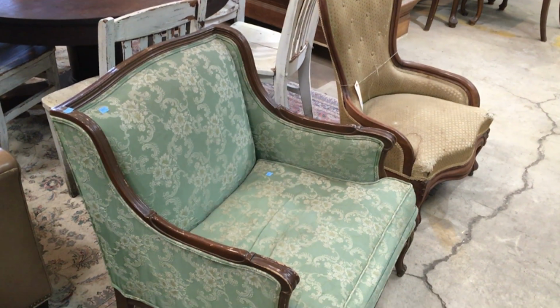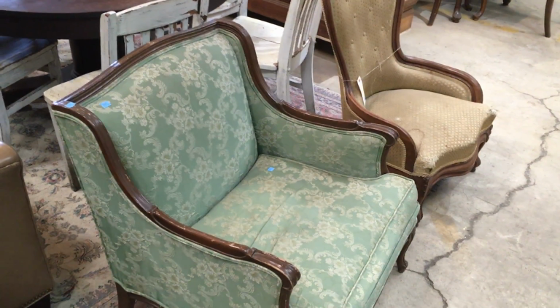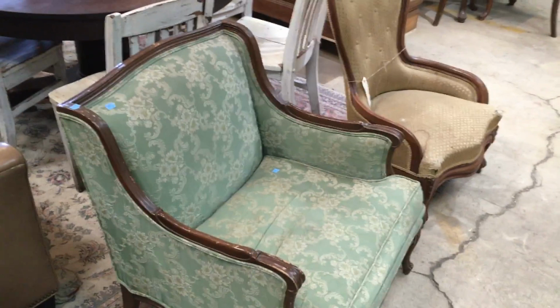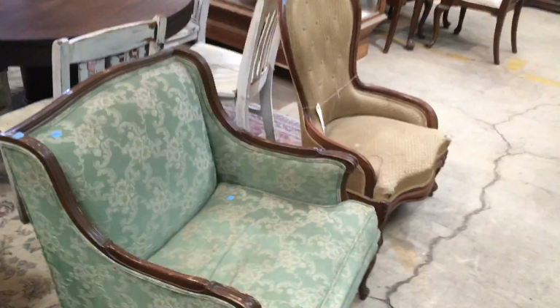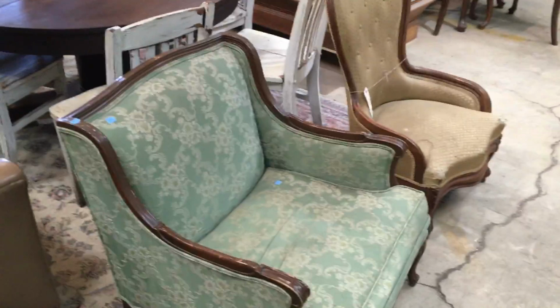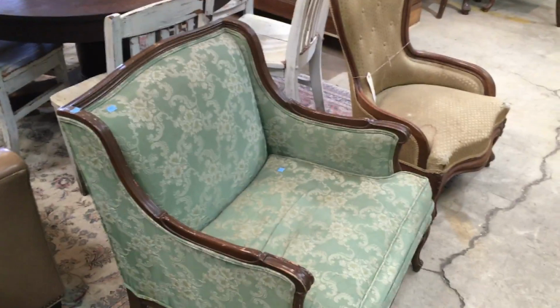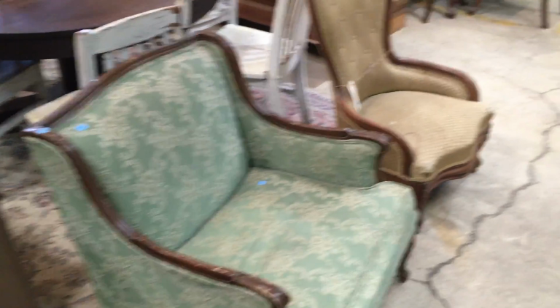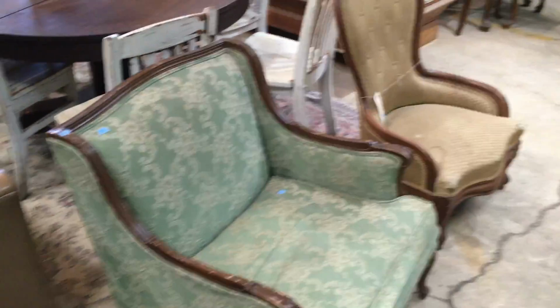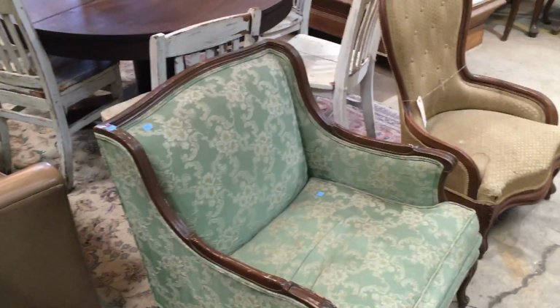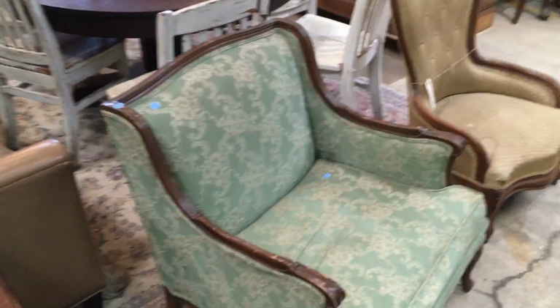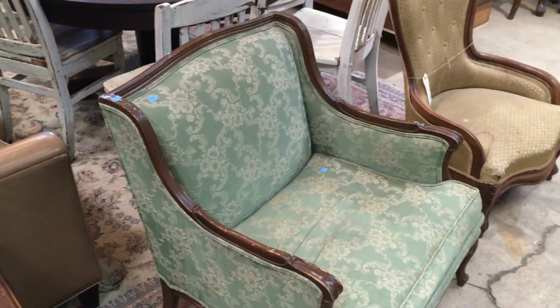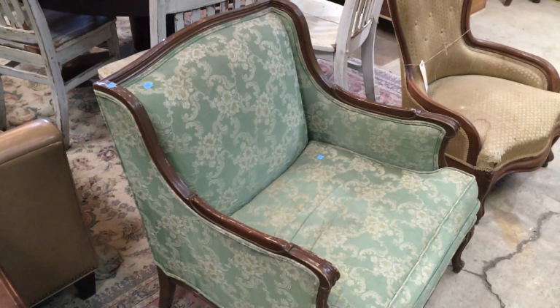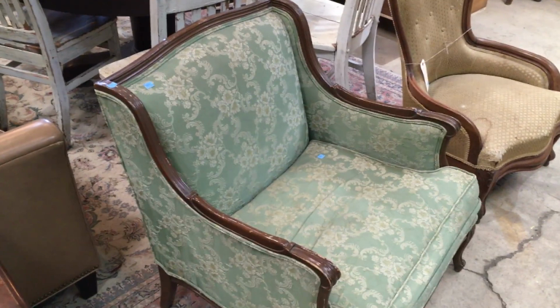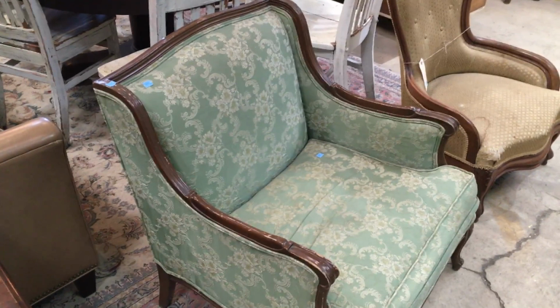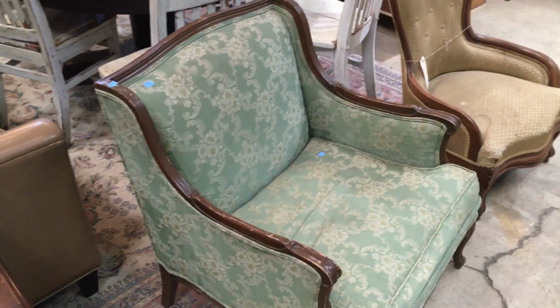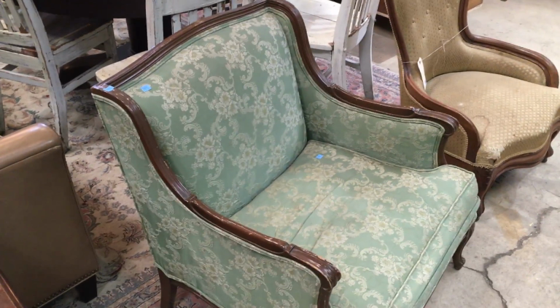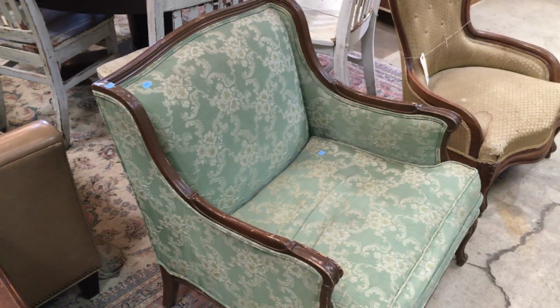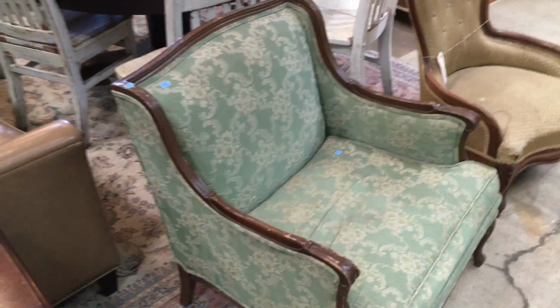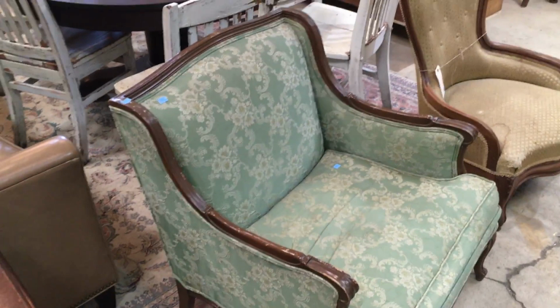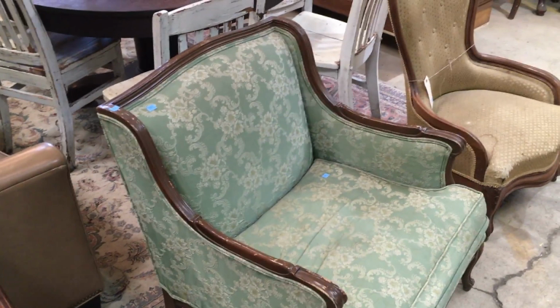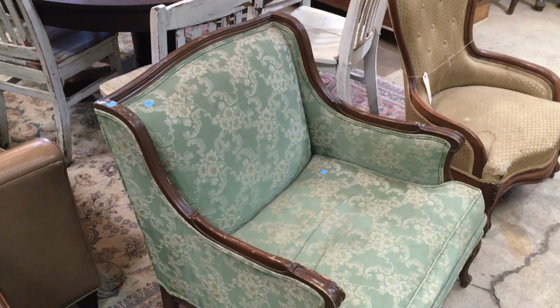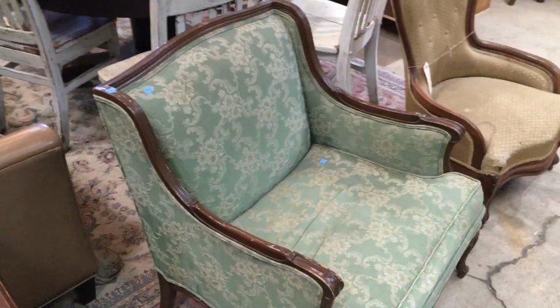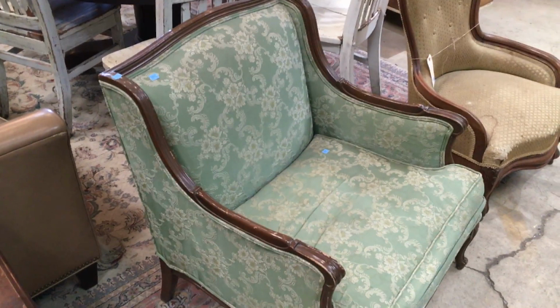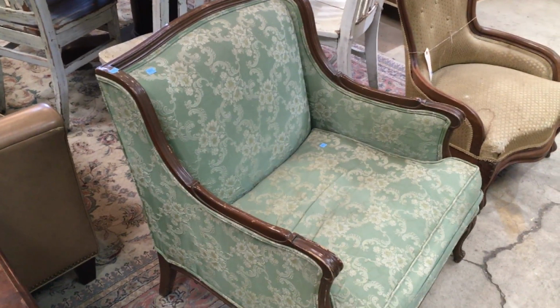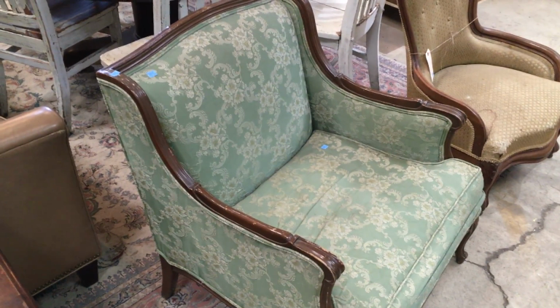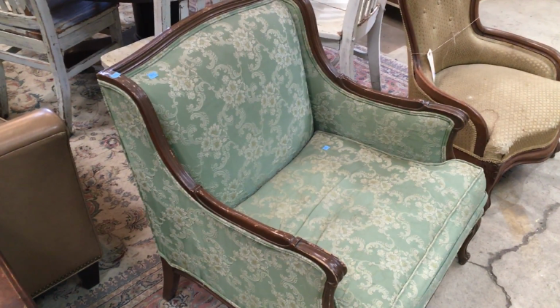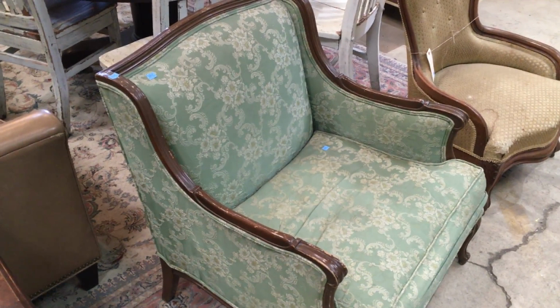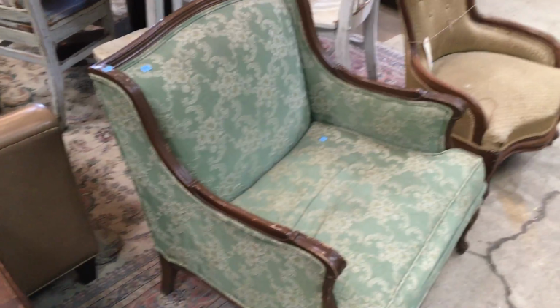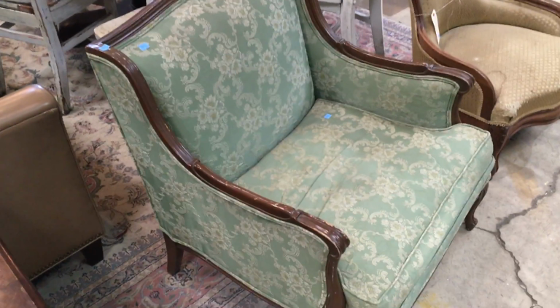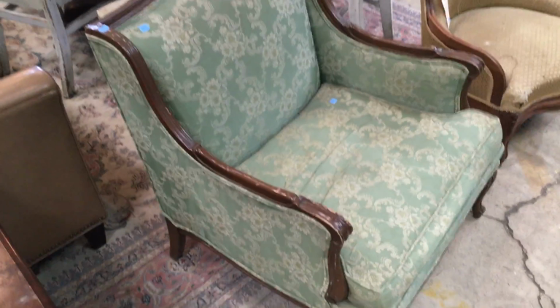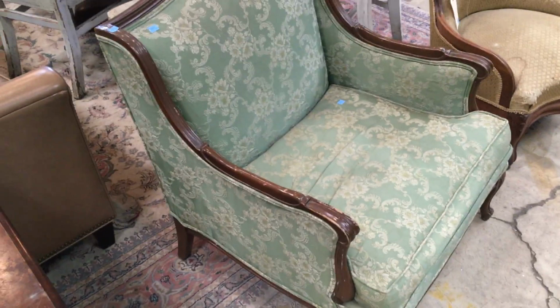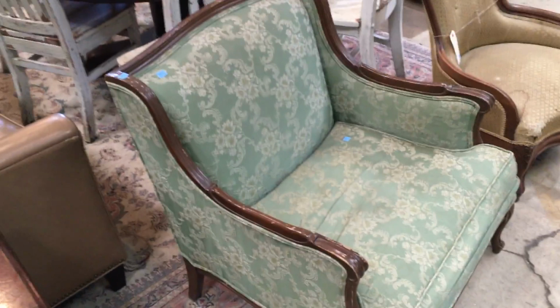Good morning! Today I thought I would just show you some of the armchairs that we have, because there's some really, really great pieces. Some of them might need to be recovered, but I'll let you guys decide that. I'll just show you based on the shape.